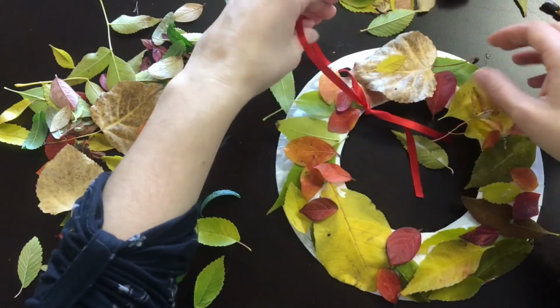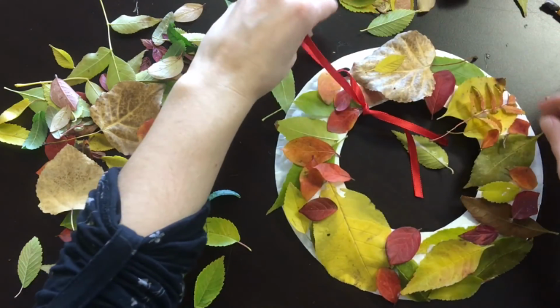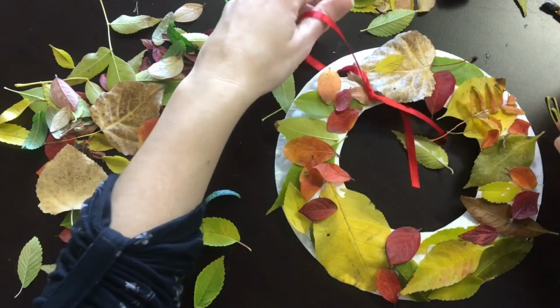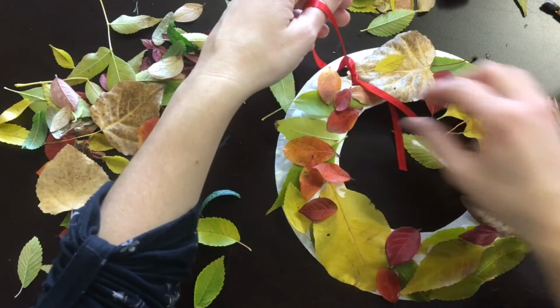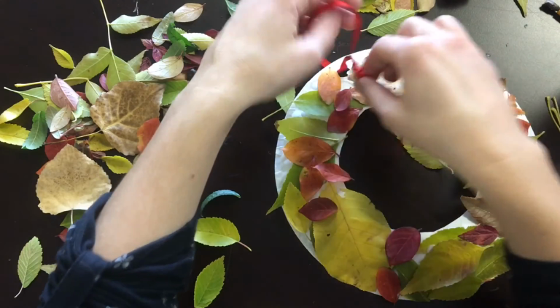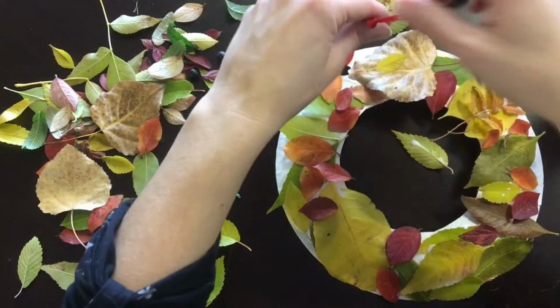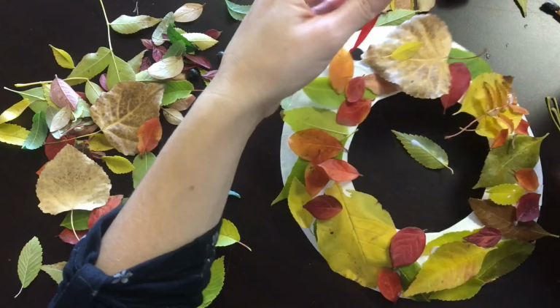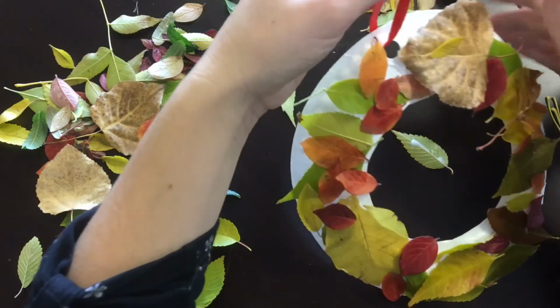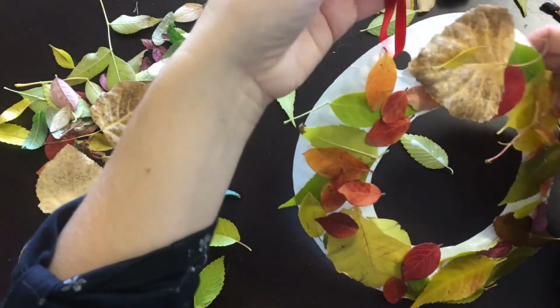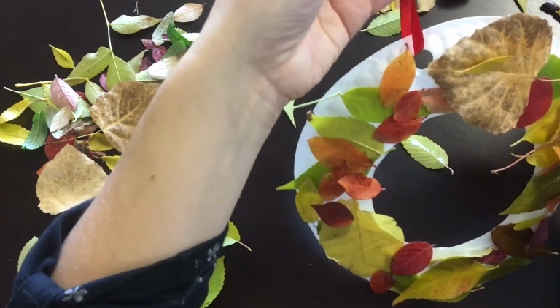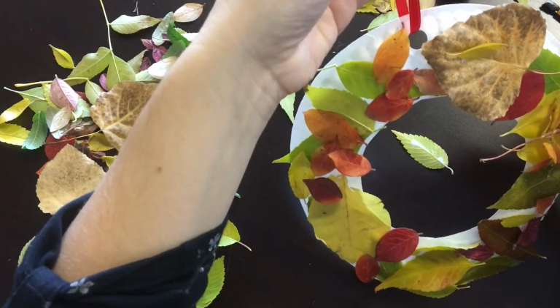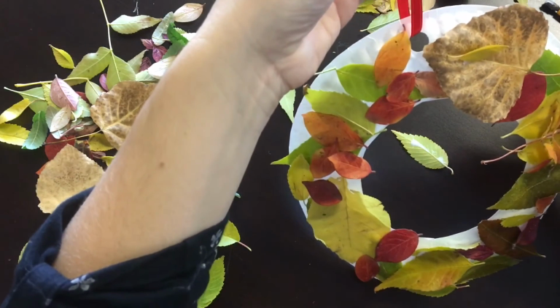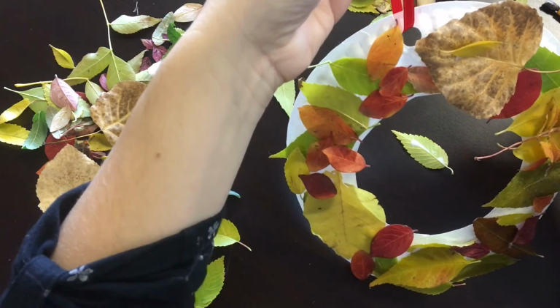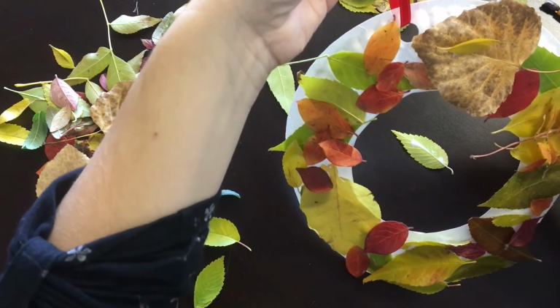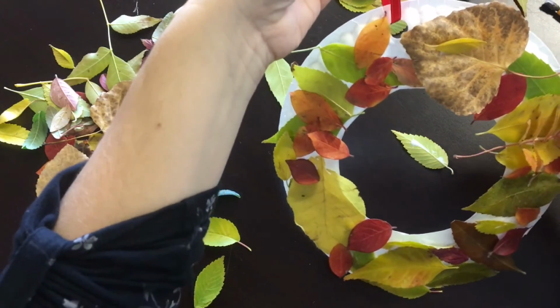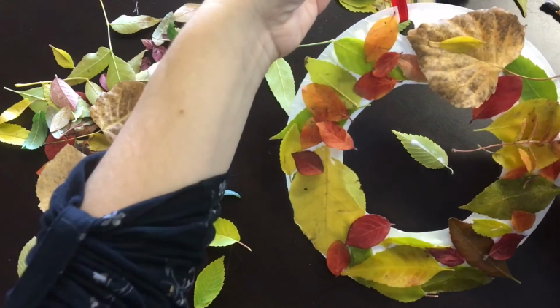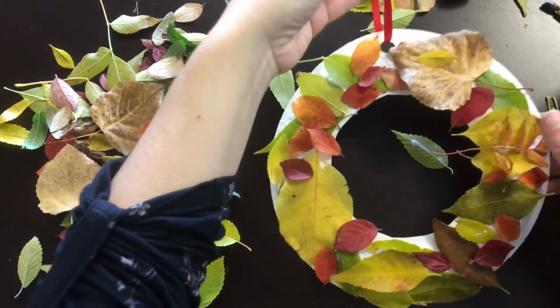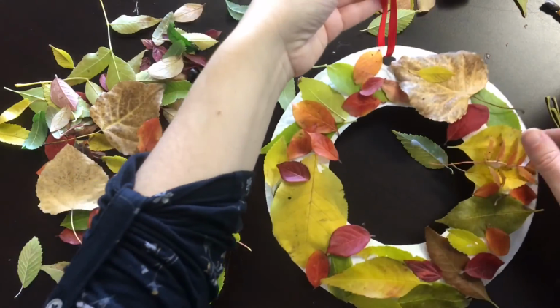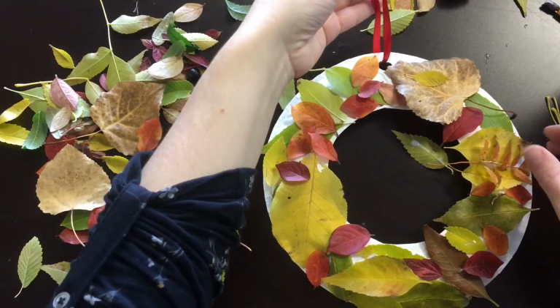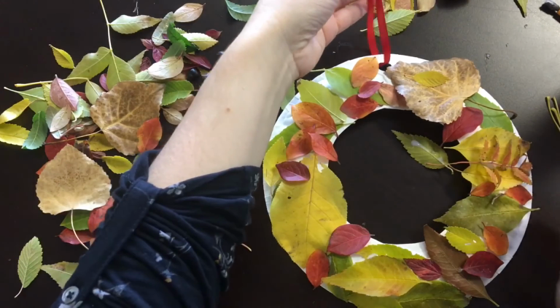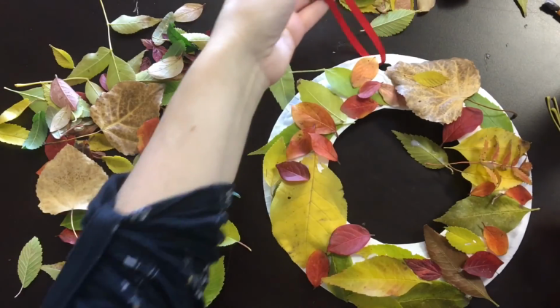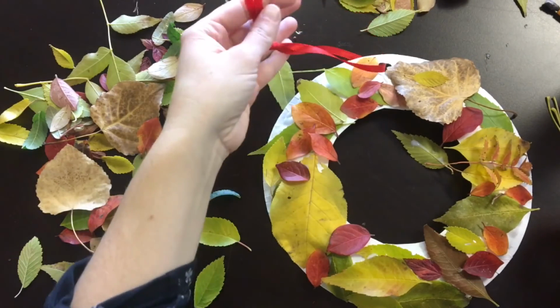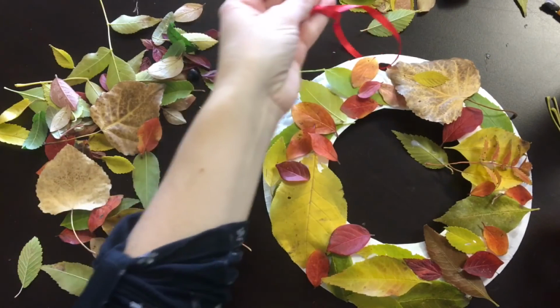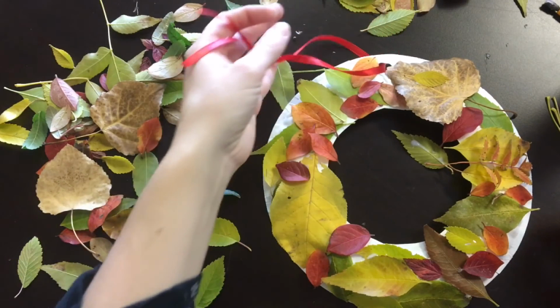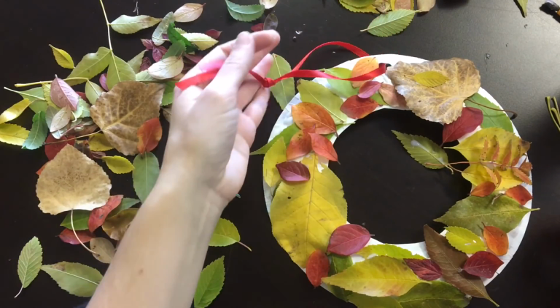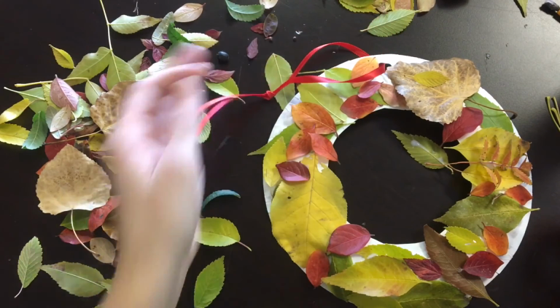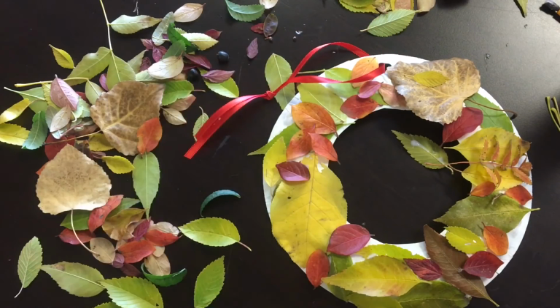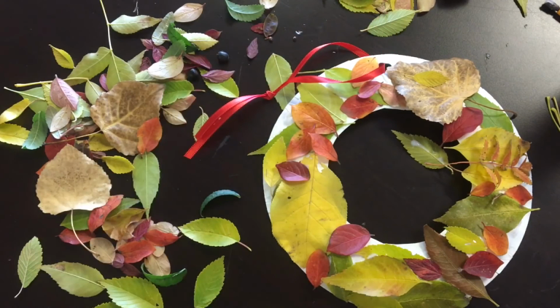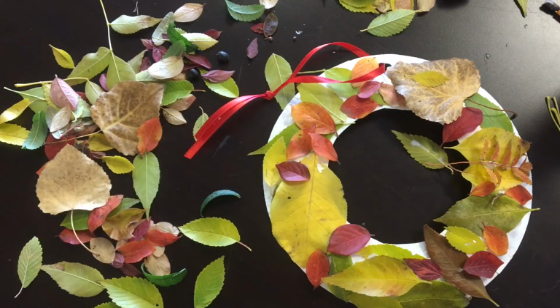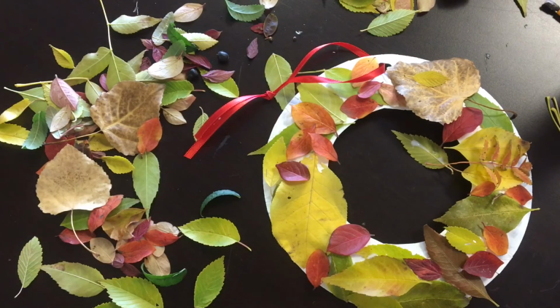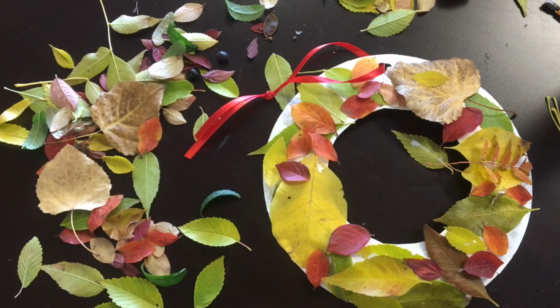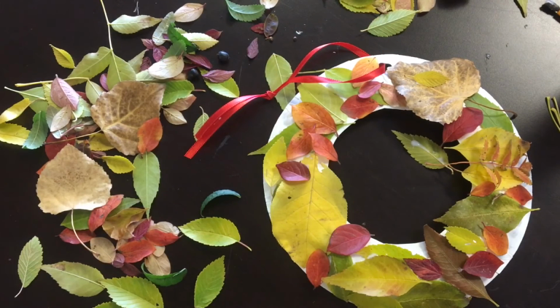Give it lots and lots of time to dry. You can hang it up on your wall or on the door — just like that. Drop a picture in the comments of your wreath. I'd love to see what you've made, and you have a great week!